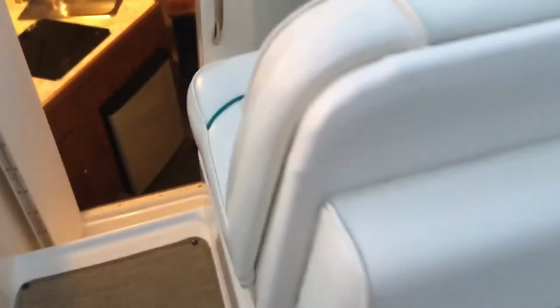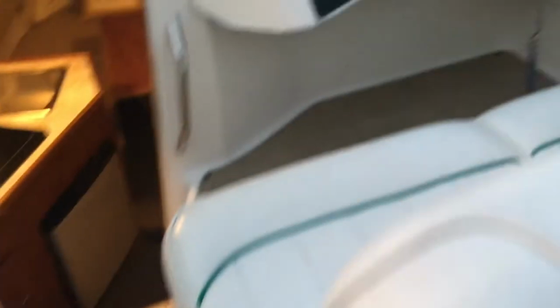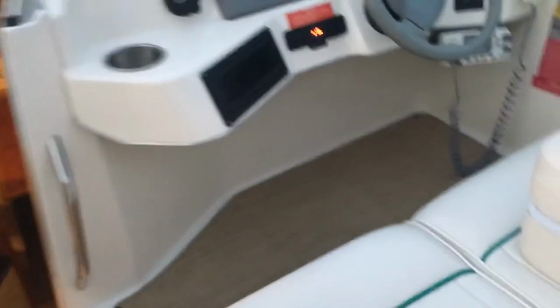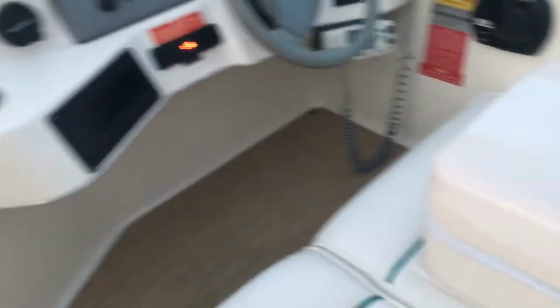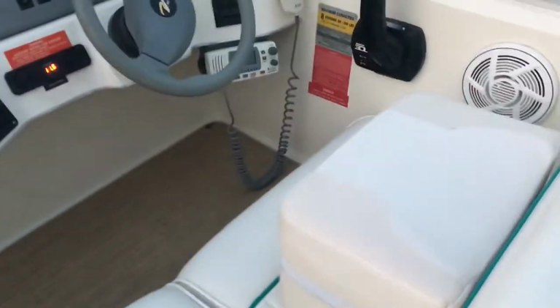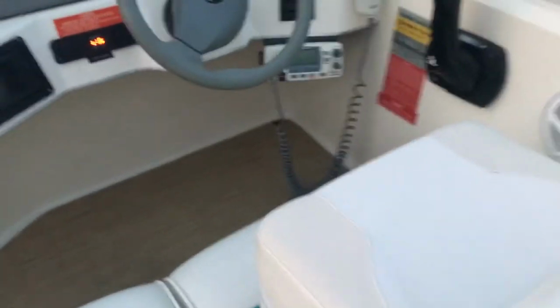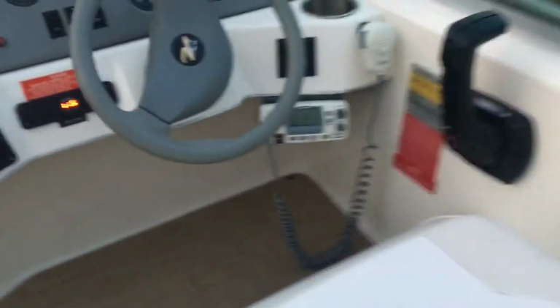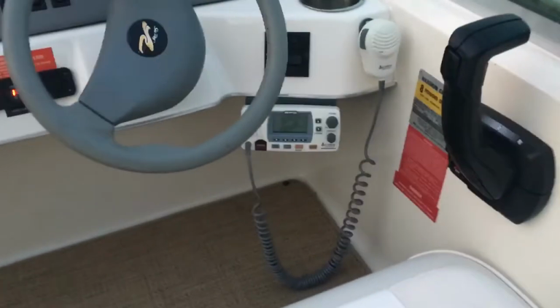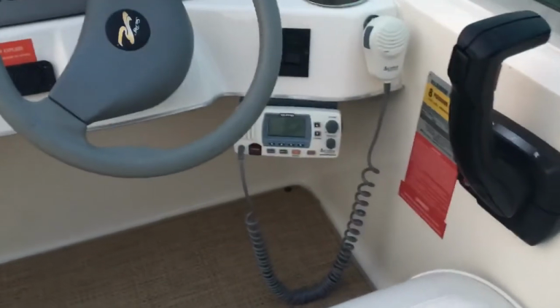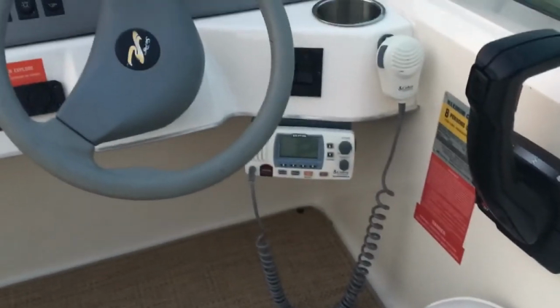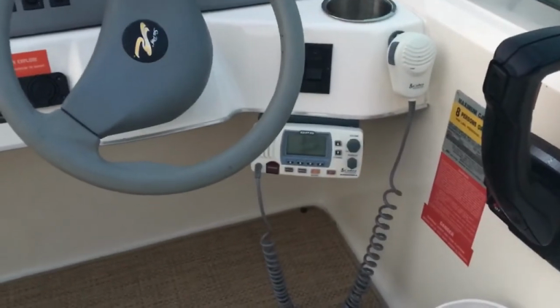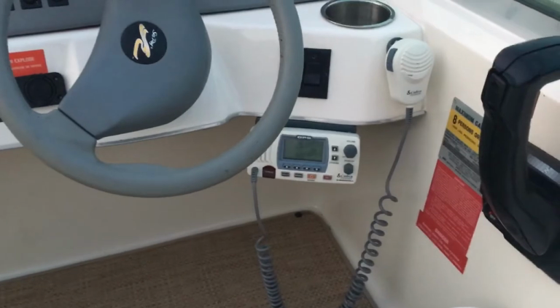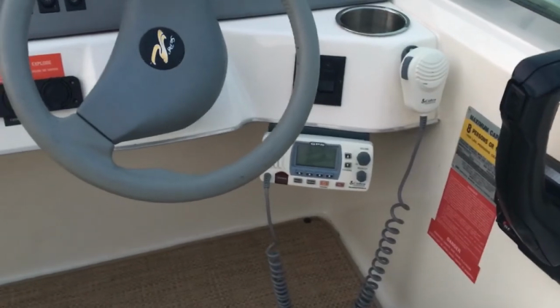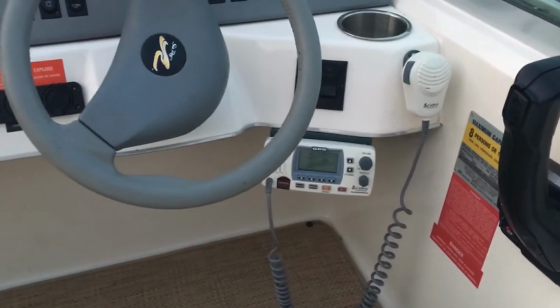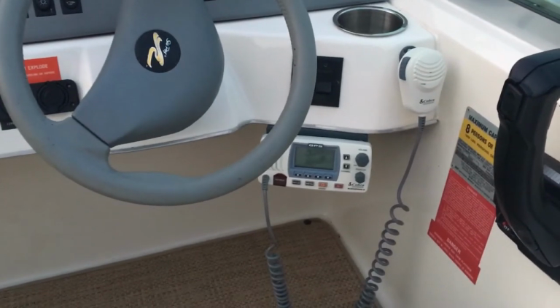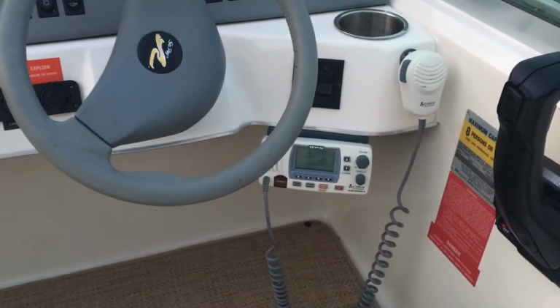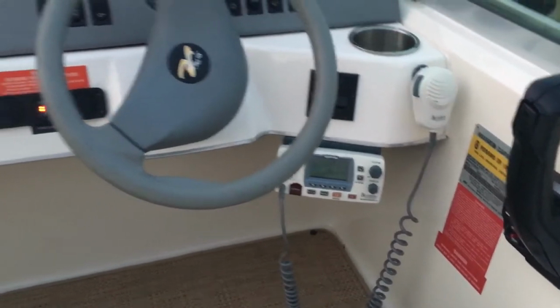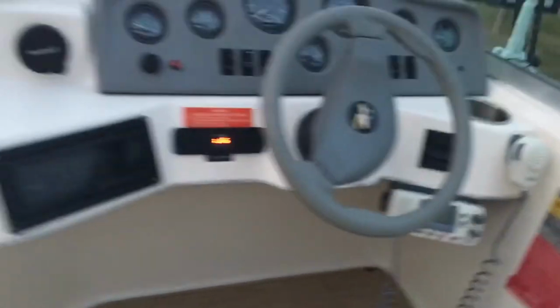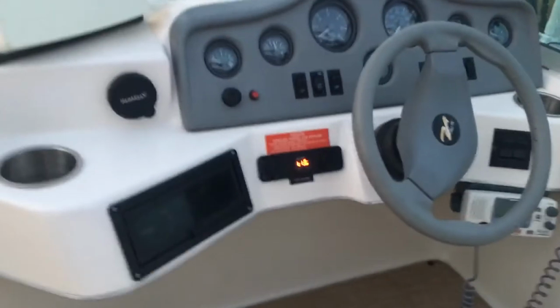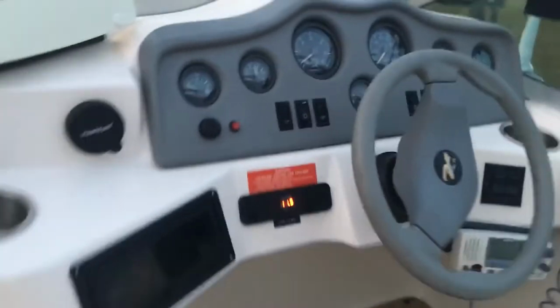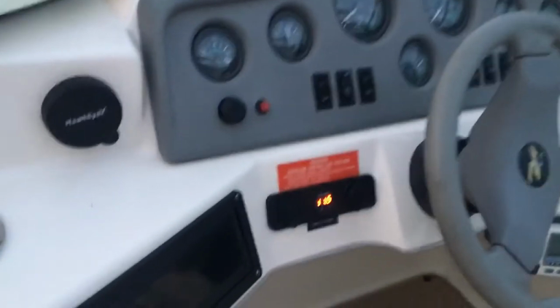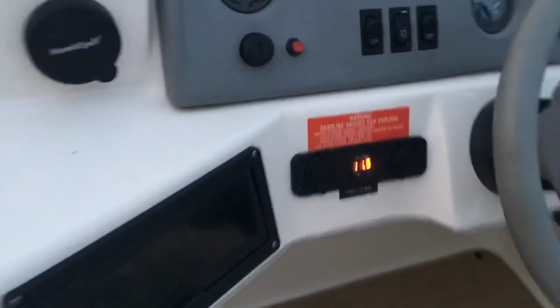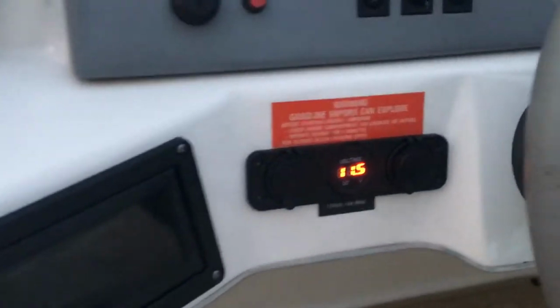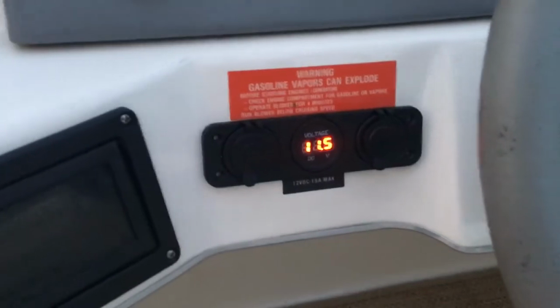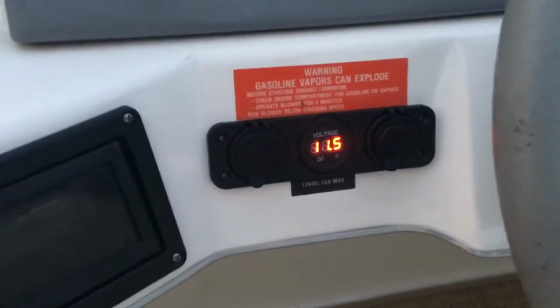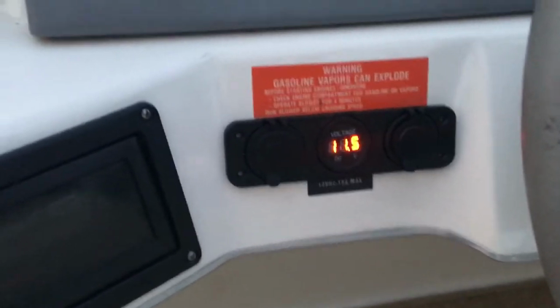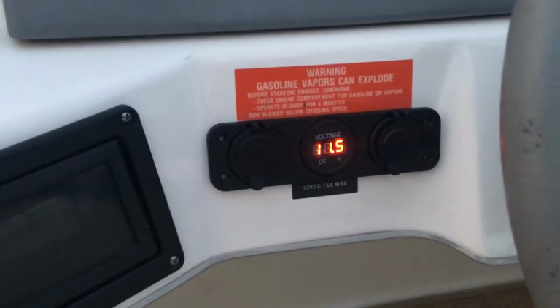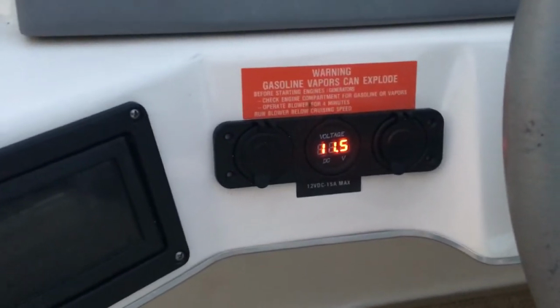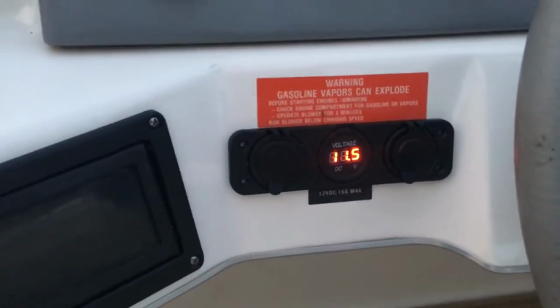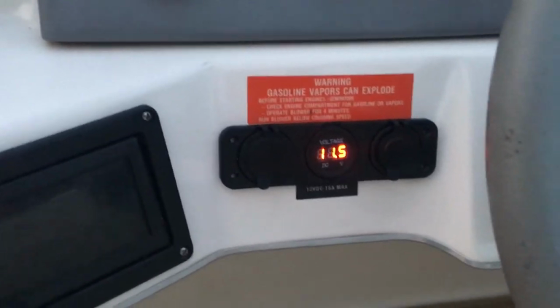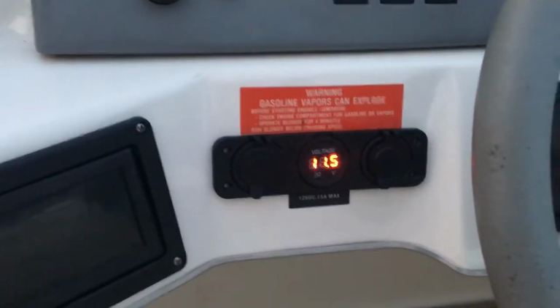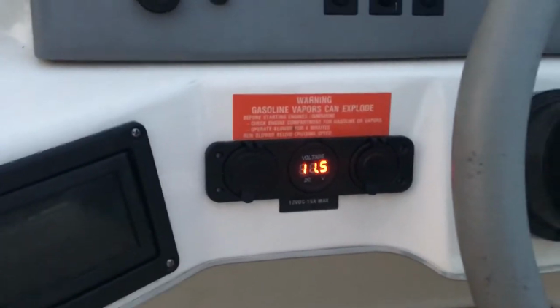Coming up here to the helm, we've got the Cobra 25 watt VHF radio with built-in GPS for distress. We have a gauge that shows the battery — it's also a USB charger as well as a 12 volt charger.